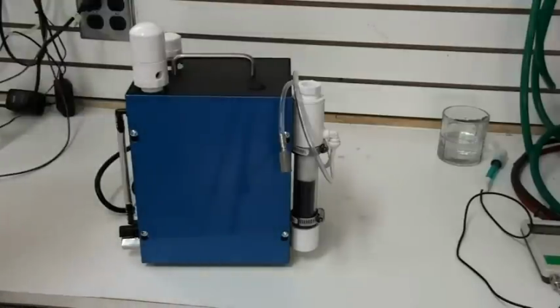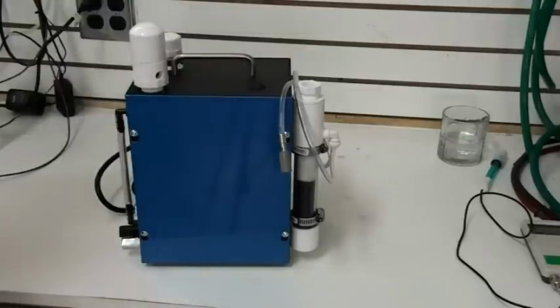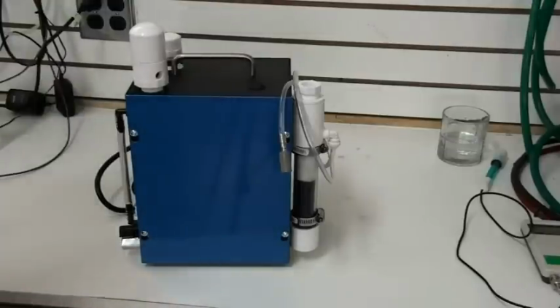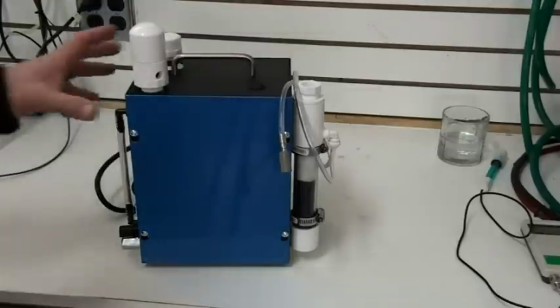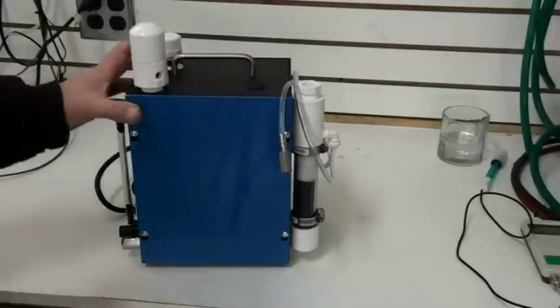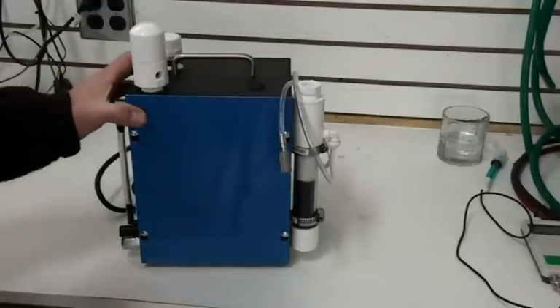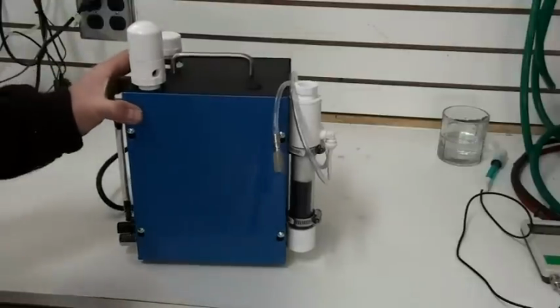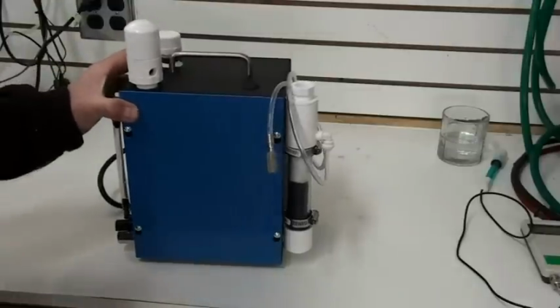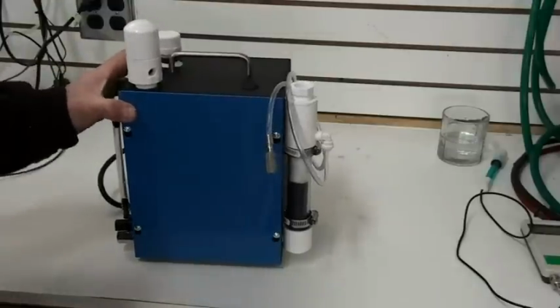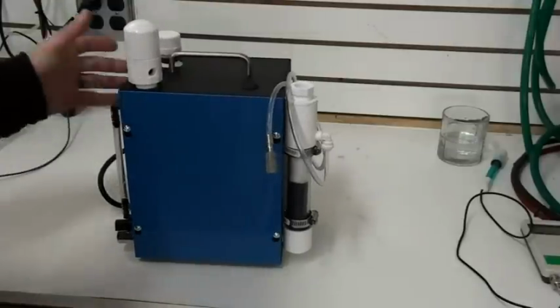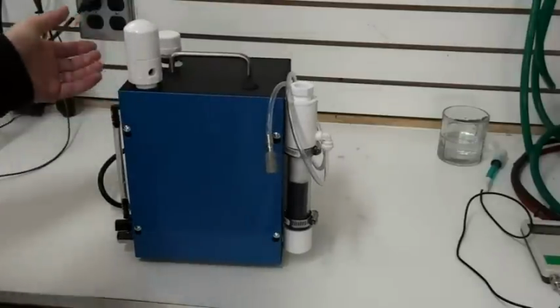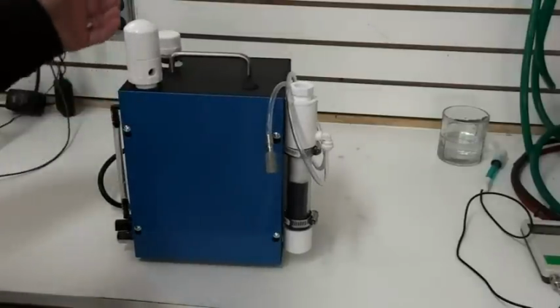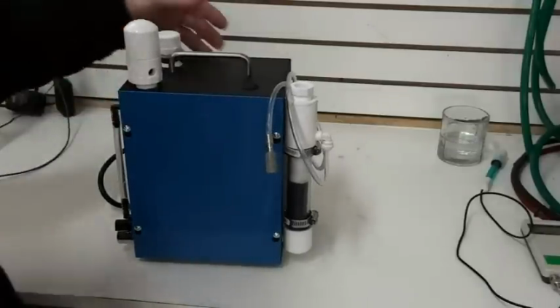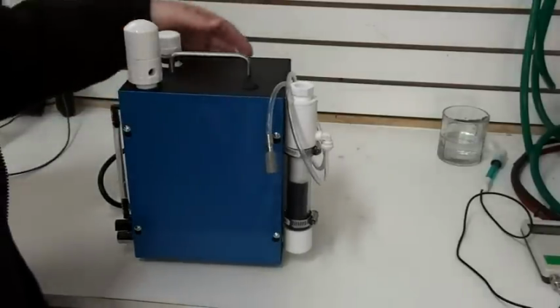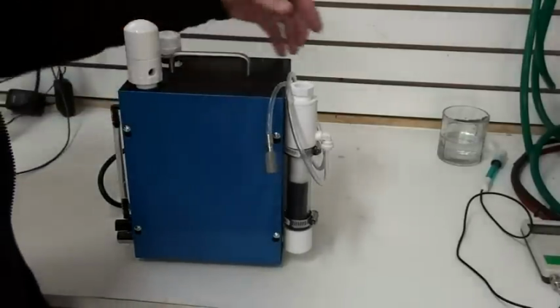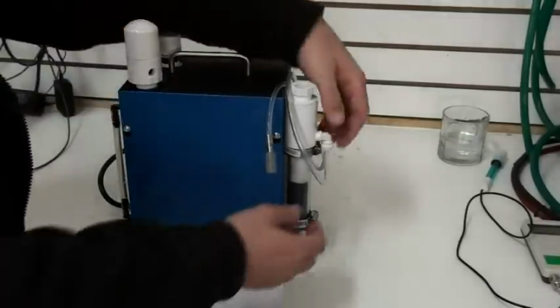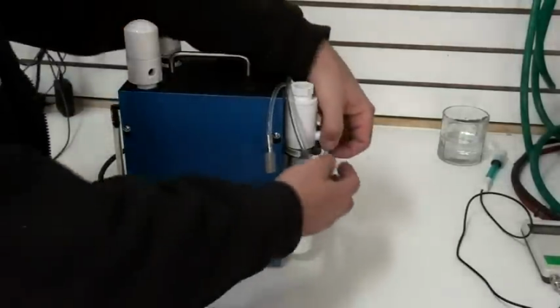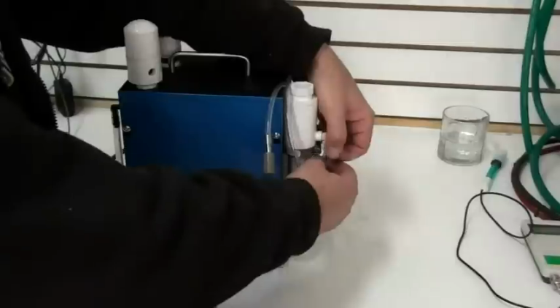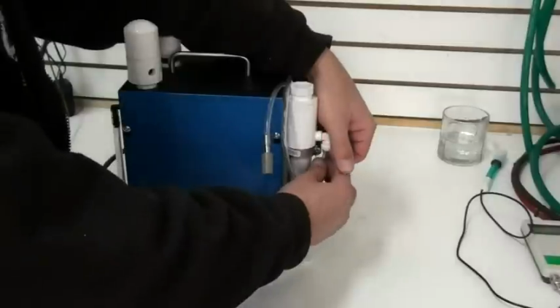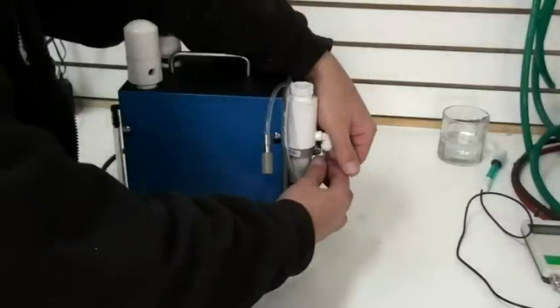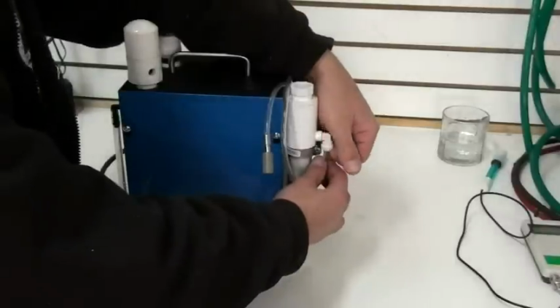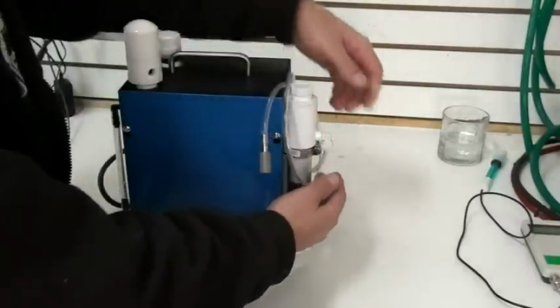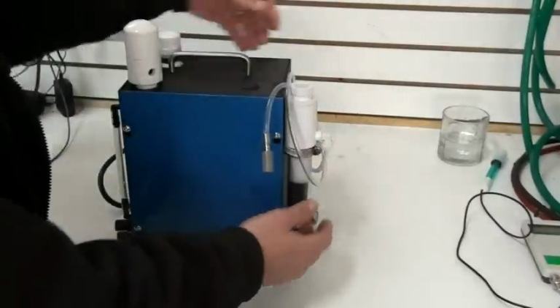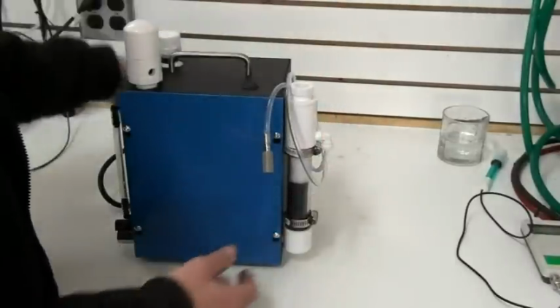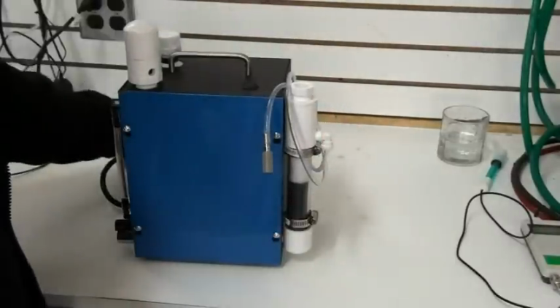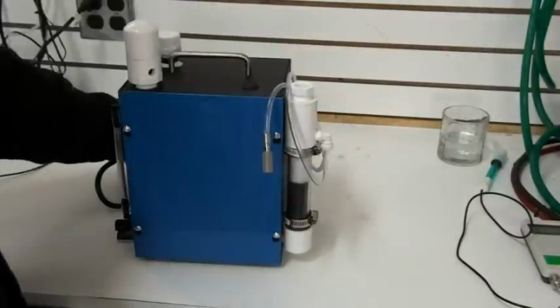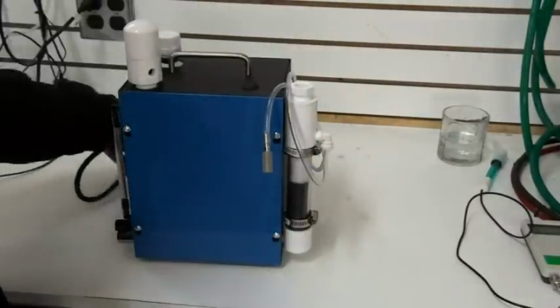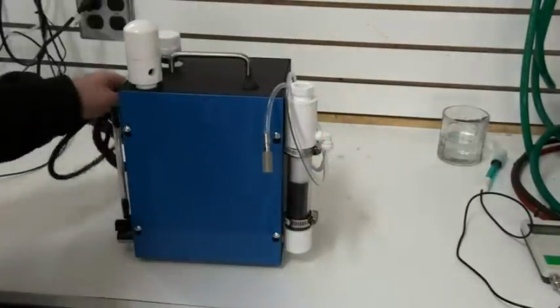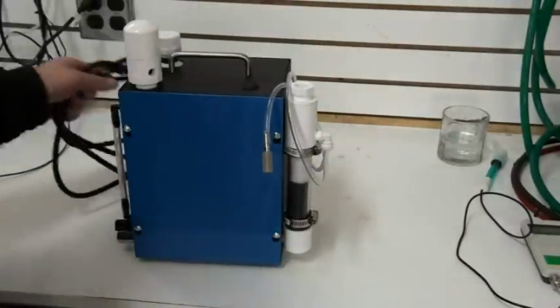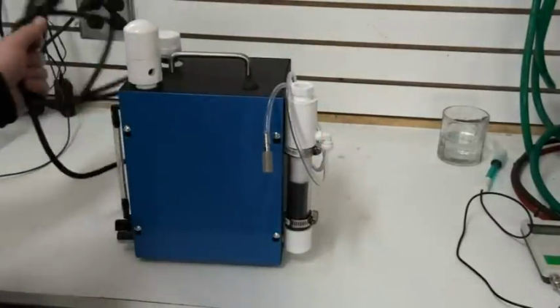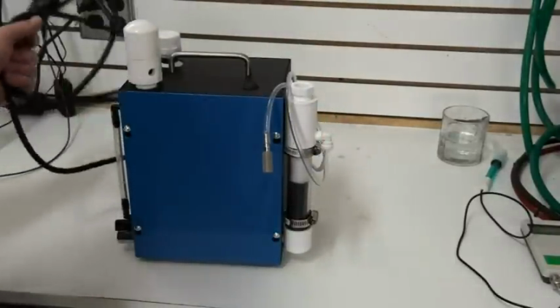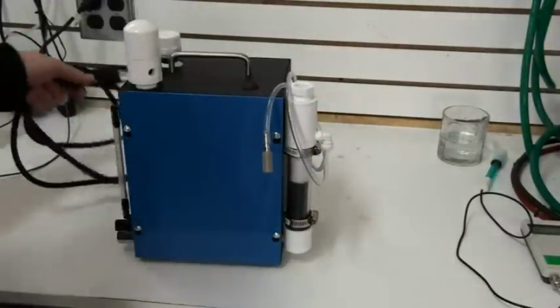So what you do is you take it out of the box. It looks like this. You've got your cord in the back.